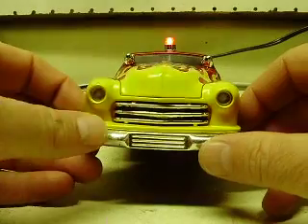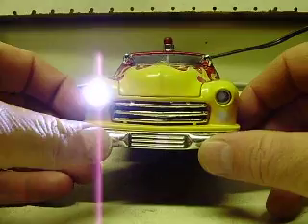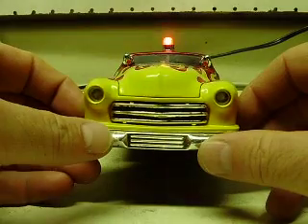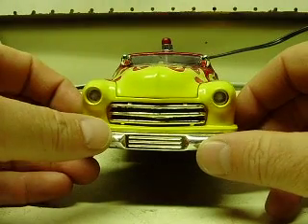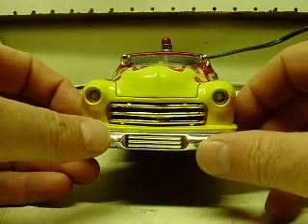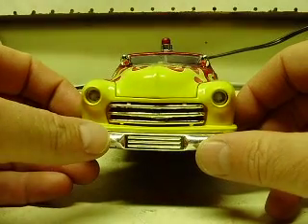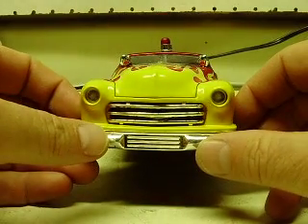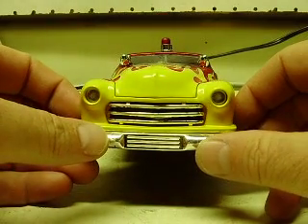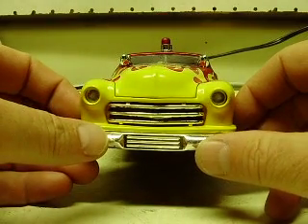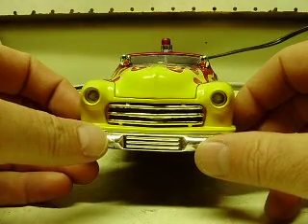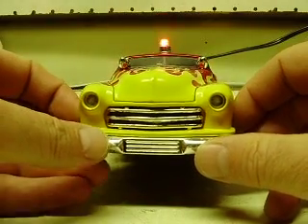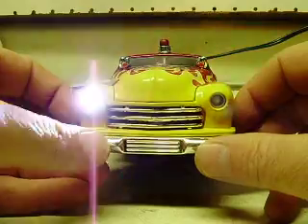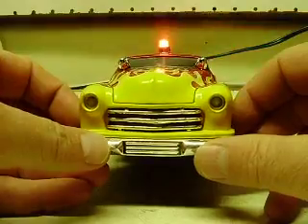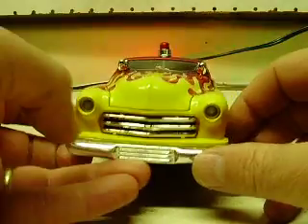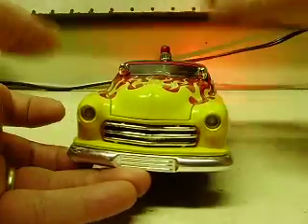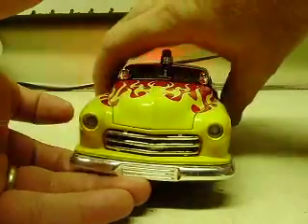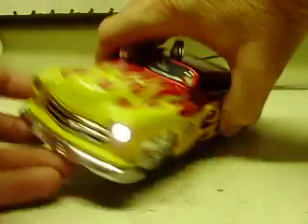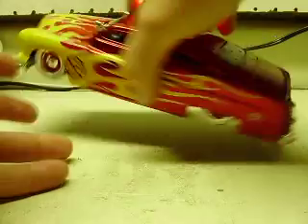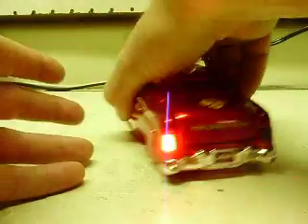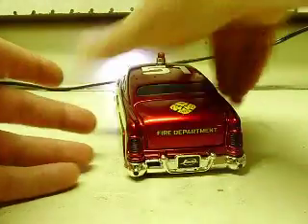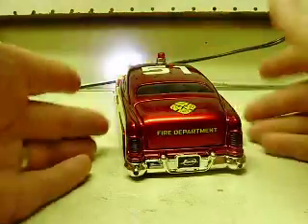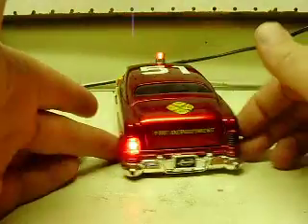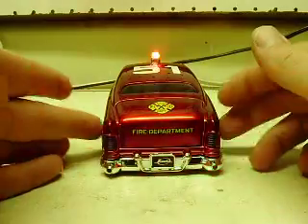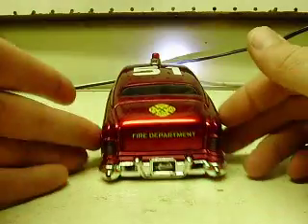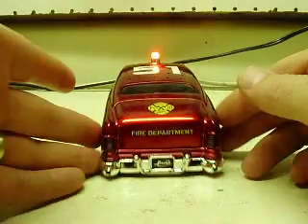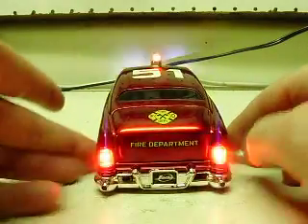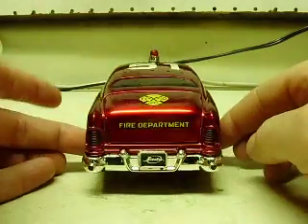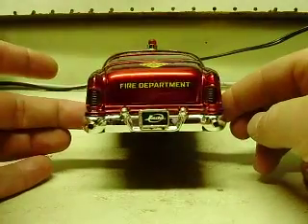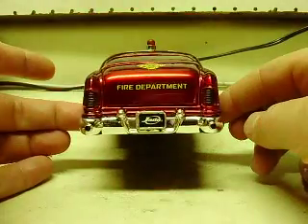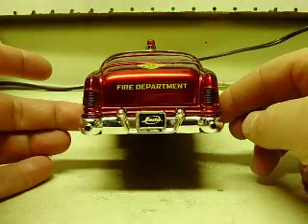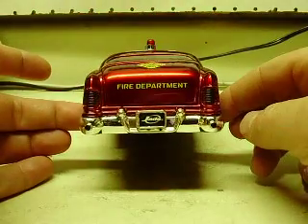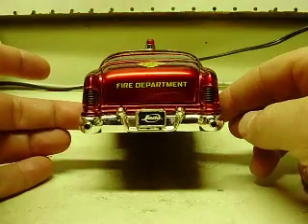You've also got headlight strobes on this one, as you can see. The camera just stopped picking them up, but you've got headlight strobes. And then on the rear you've got your taillight strobes on this — this thing sits low. You've got taillight strobes as well.